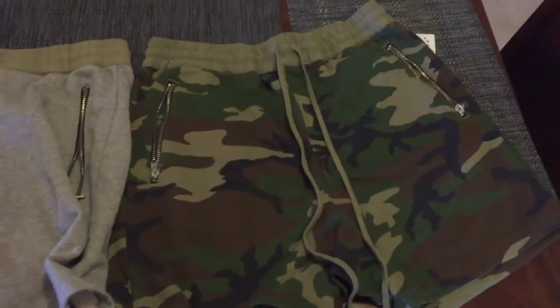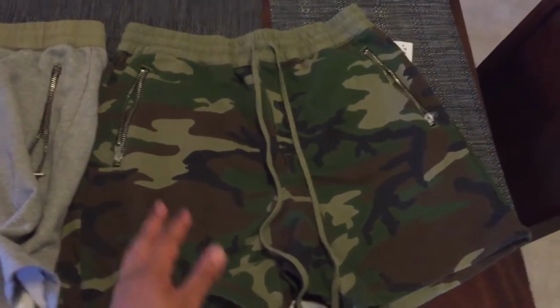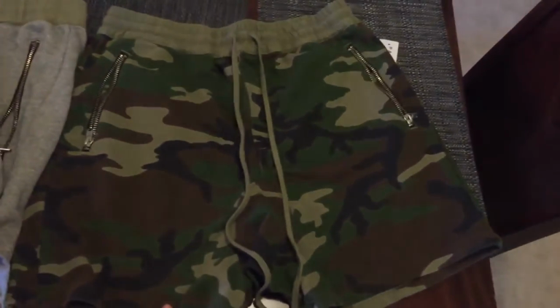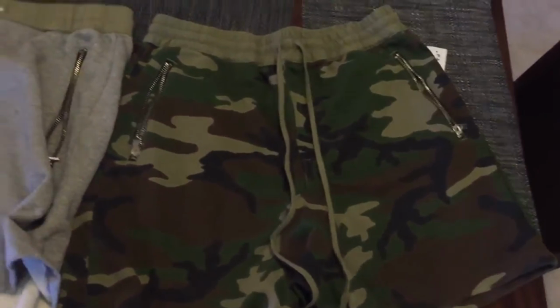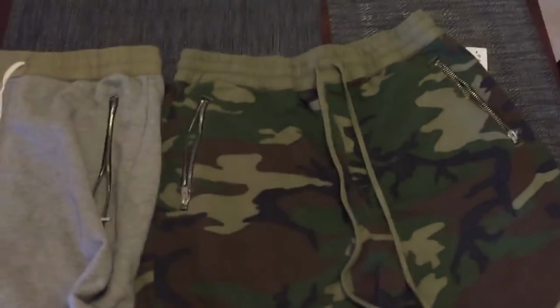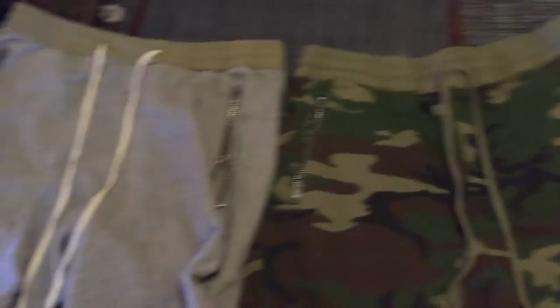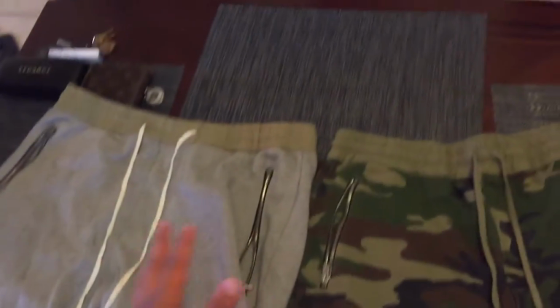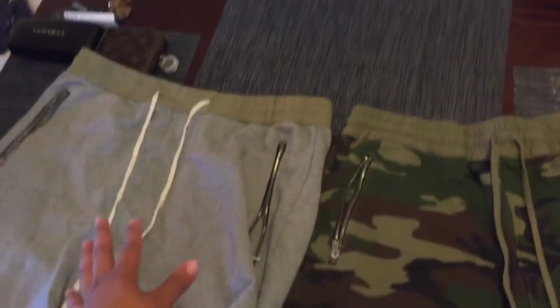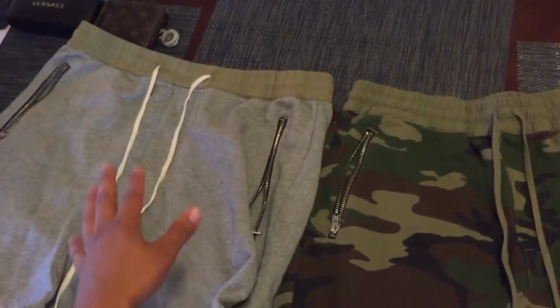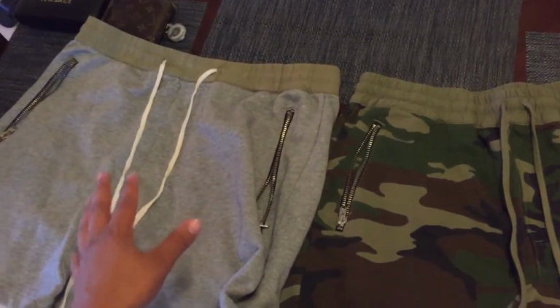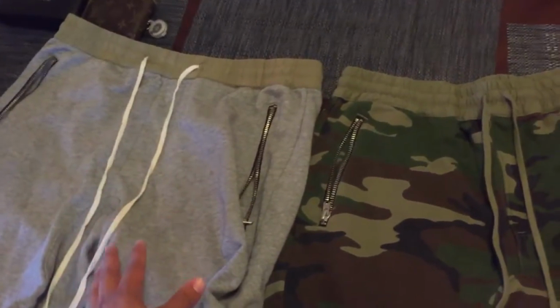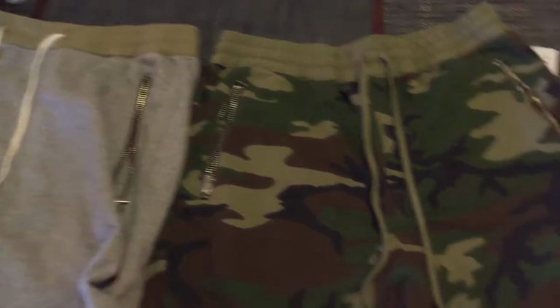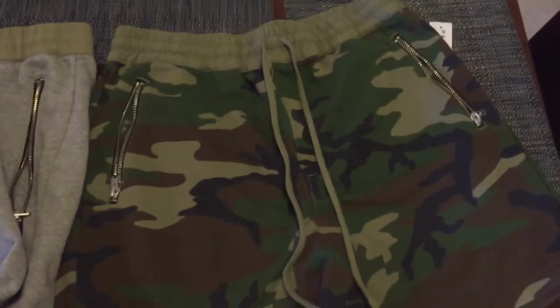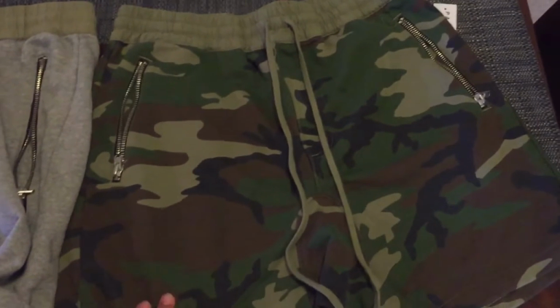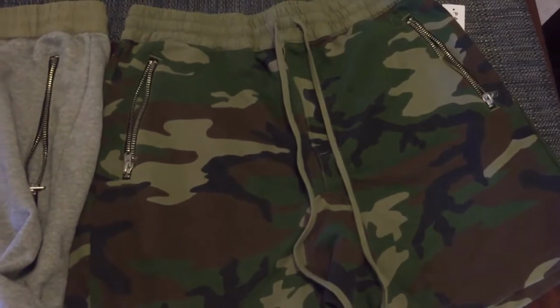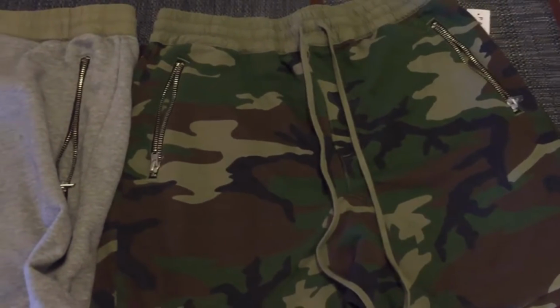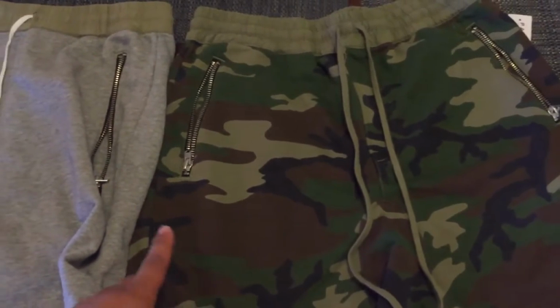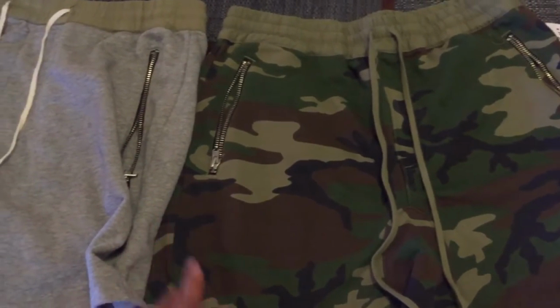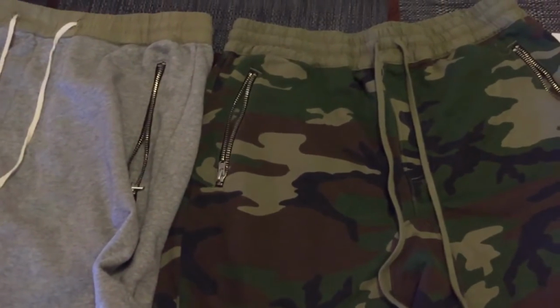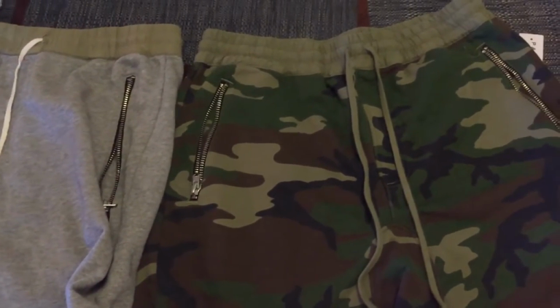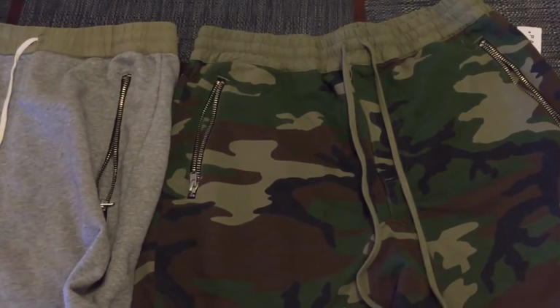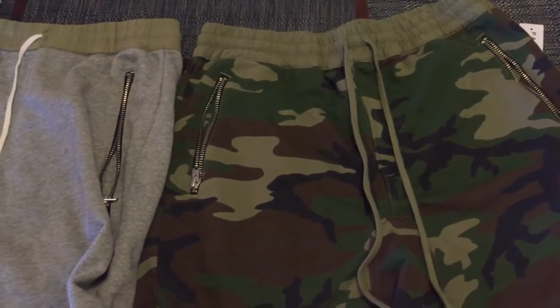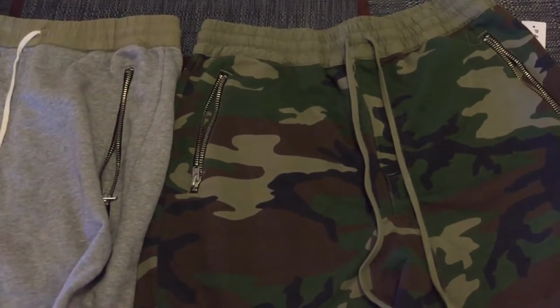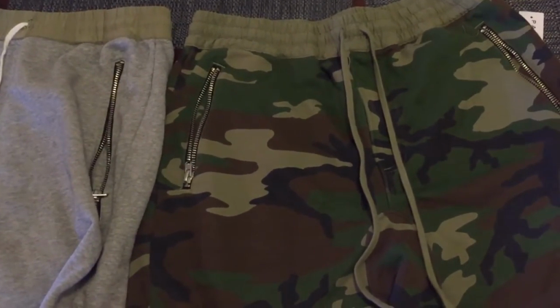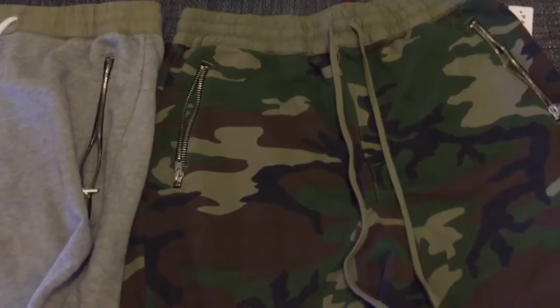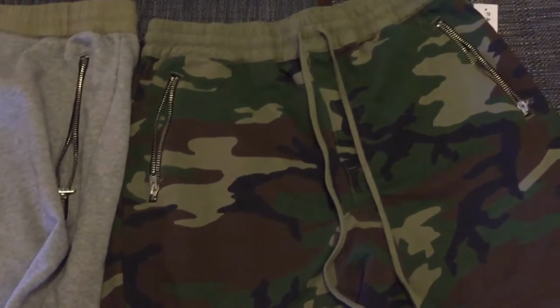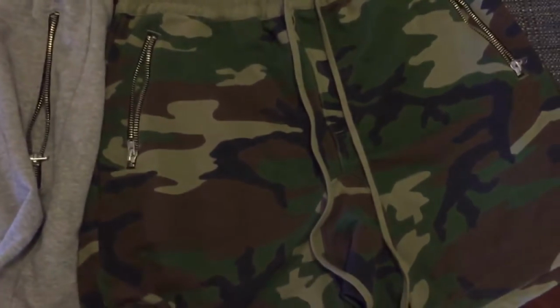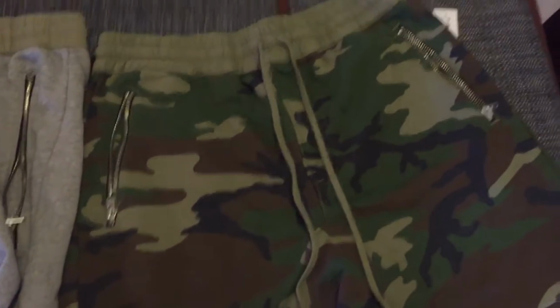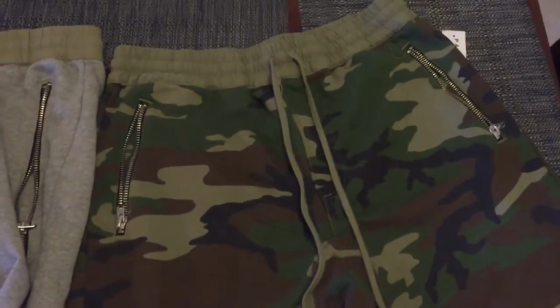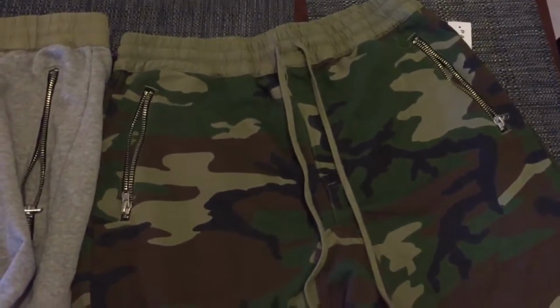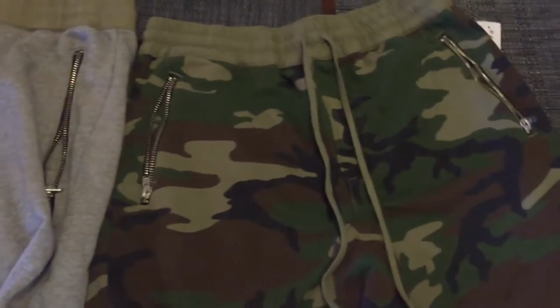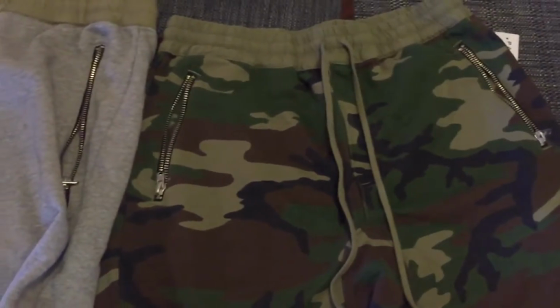Quick little review of these, because these are simple shorts. Basically the same as the previous pair when those came out, but just obviously a different color. And some other key differences. But we'll jump into it really quick. Obviously these are camo design.